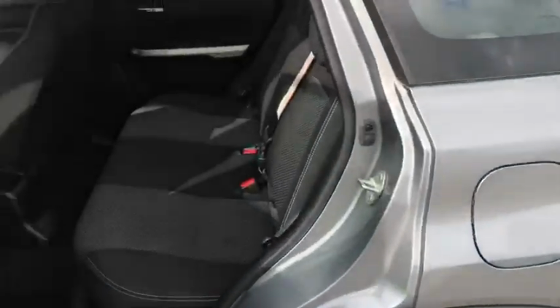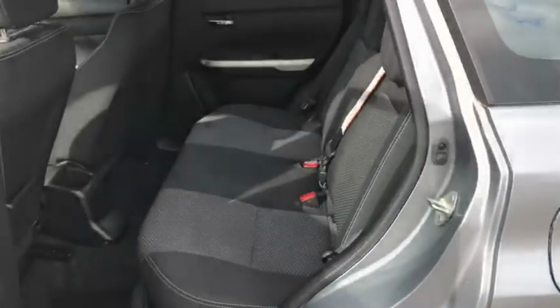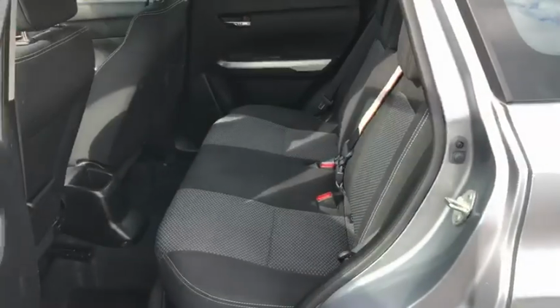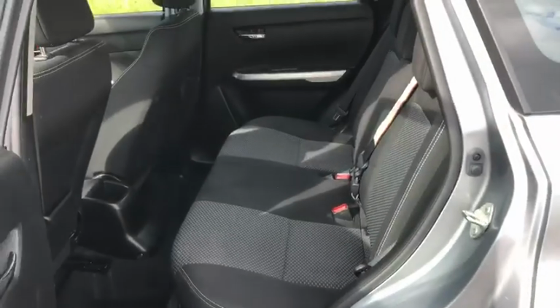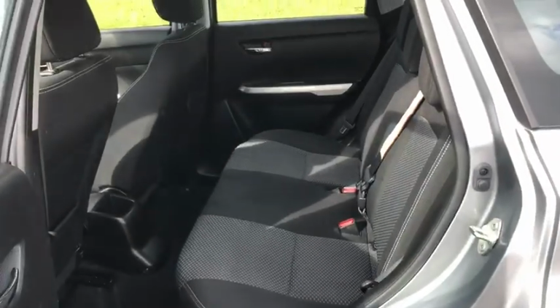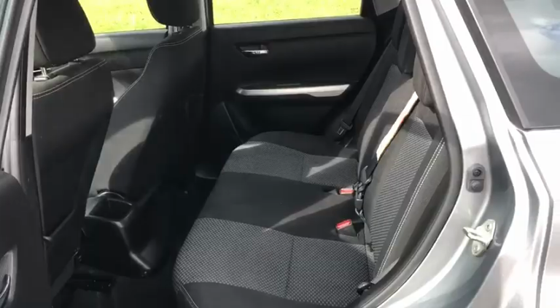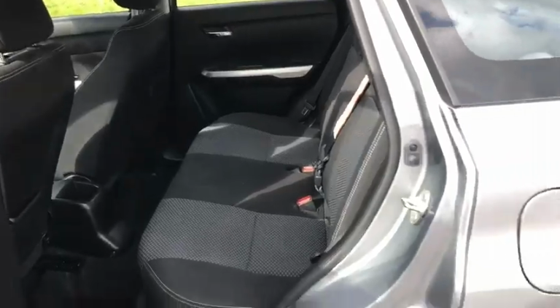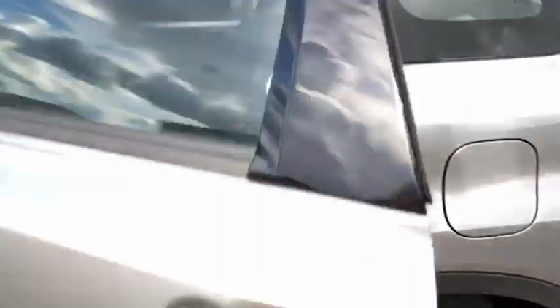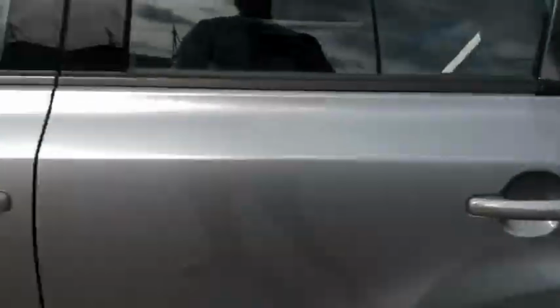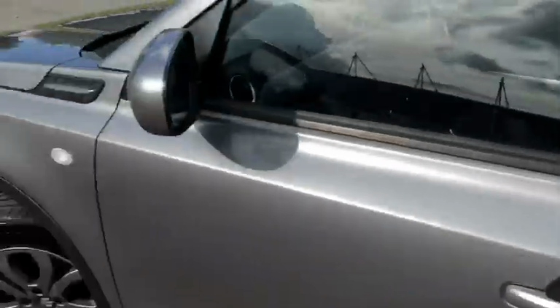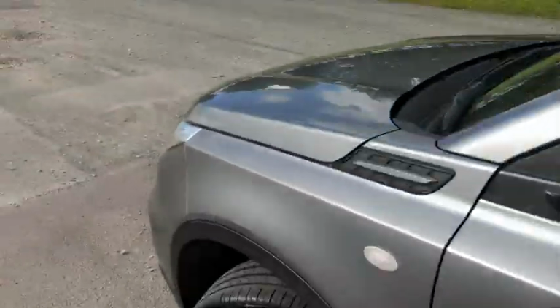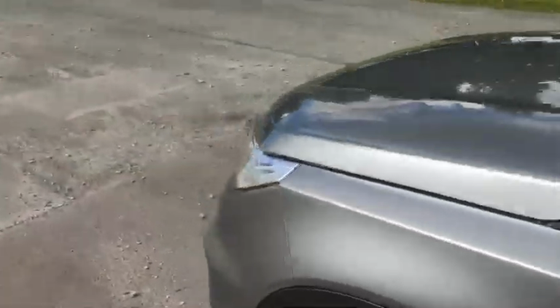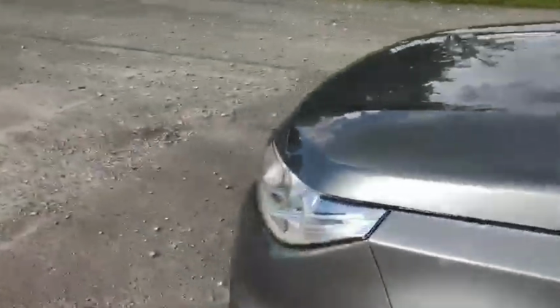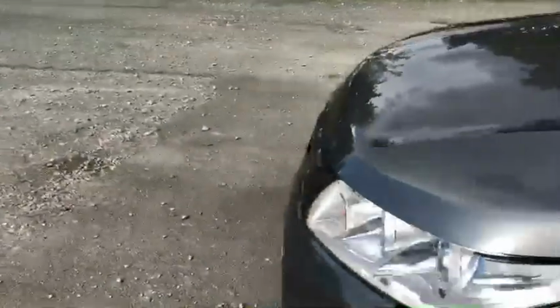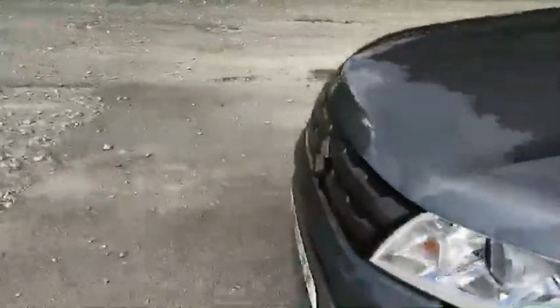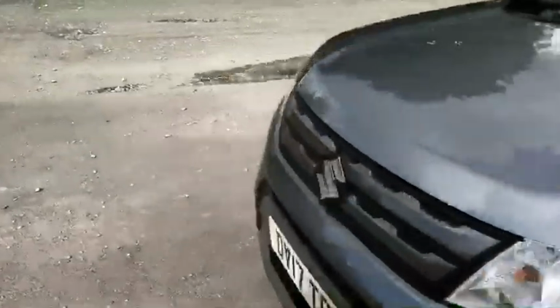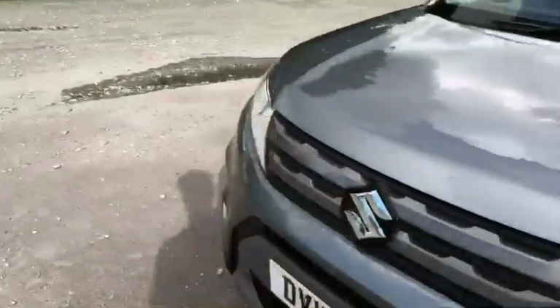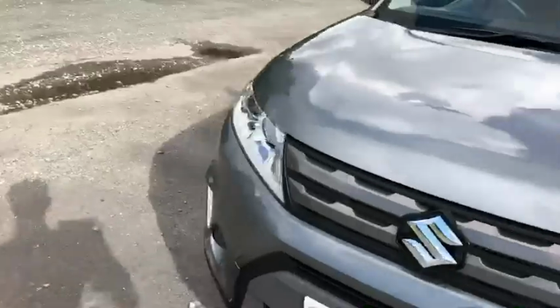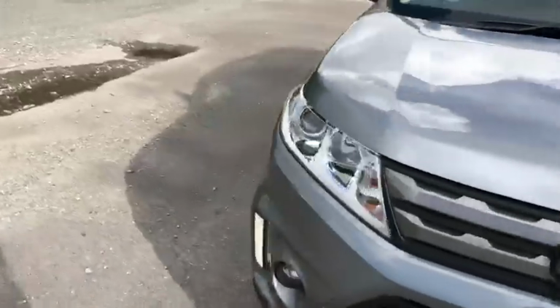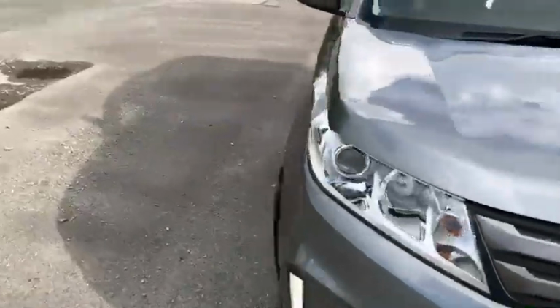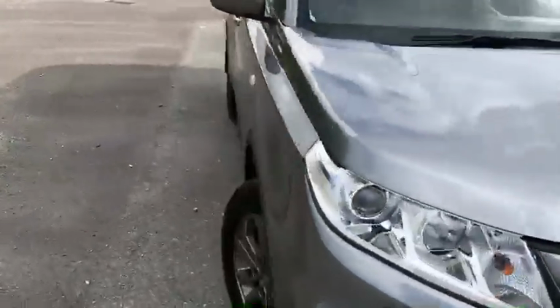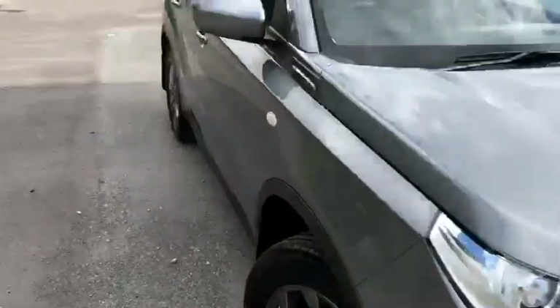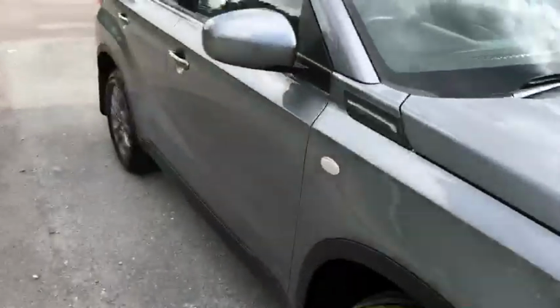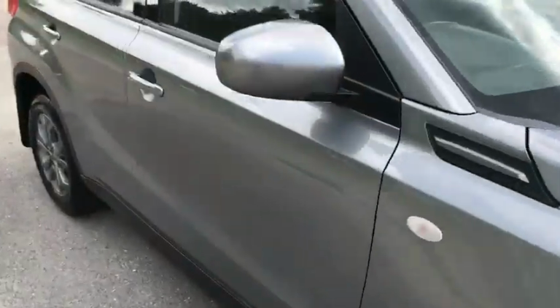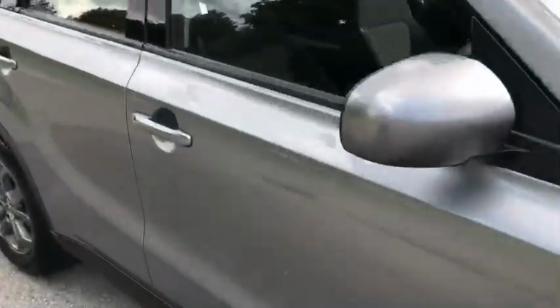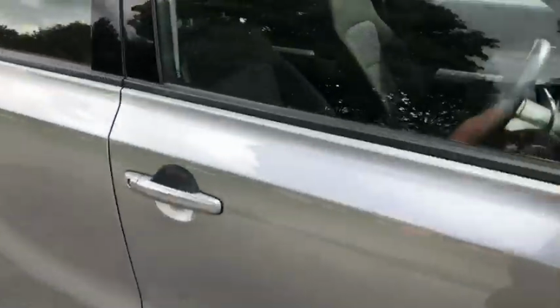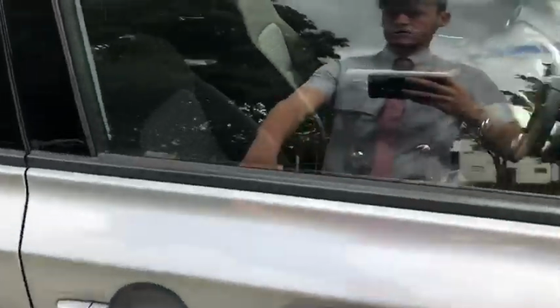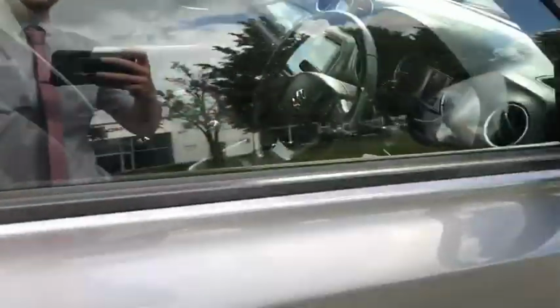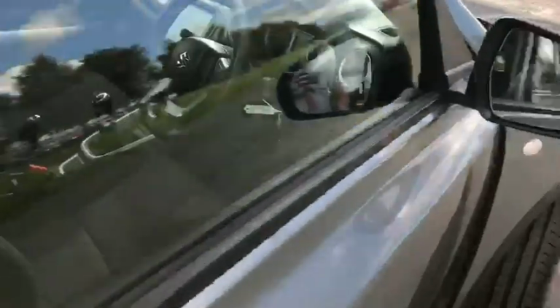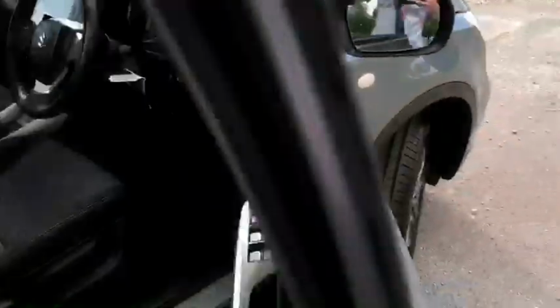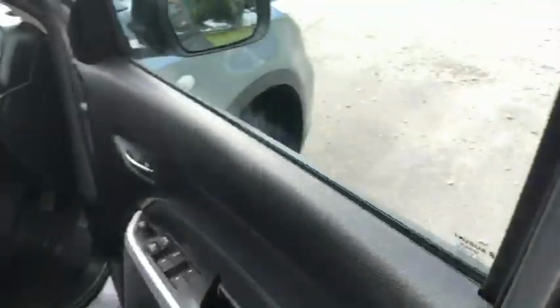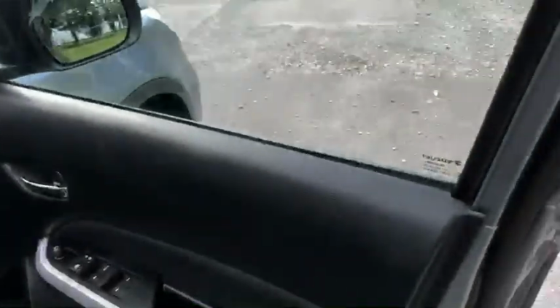Amazing amount of leg room in the back. Moving right round to the front again.